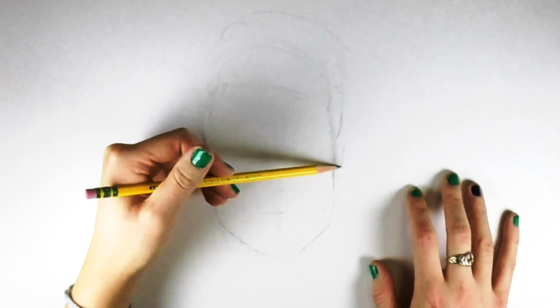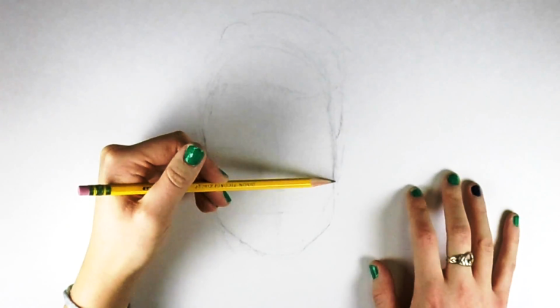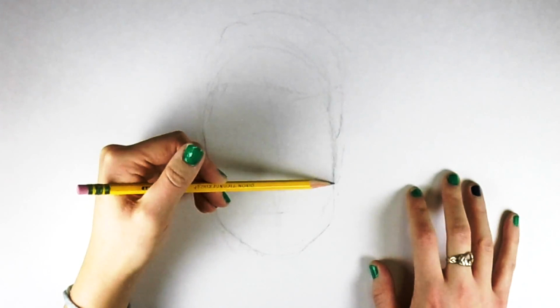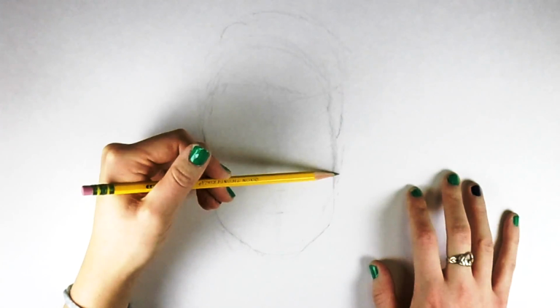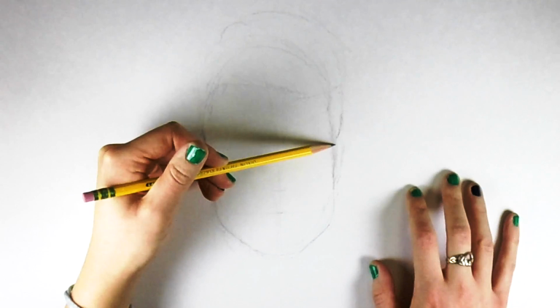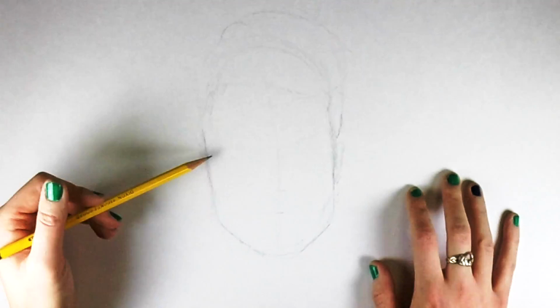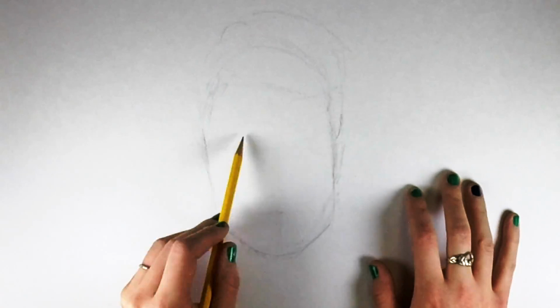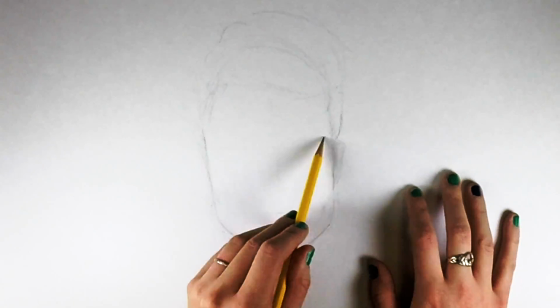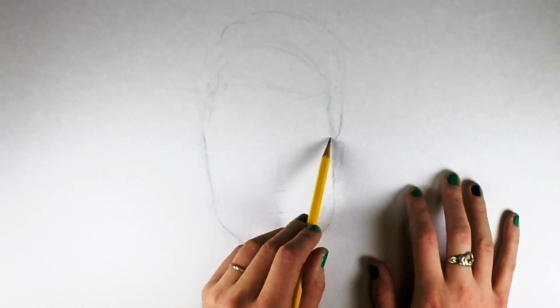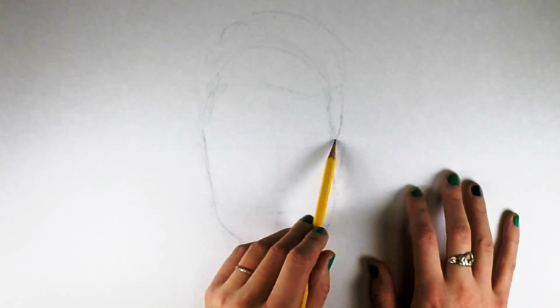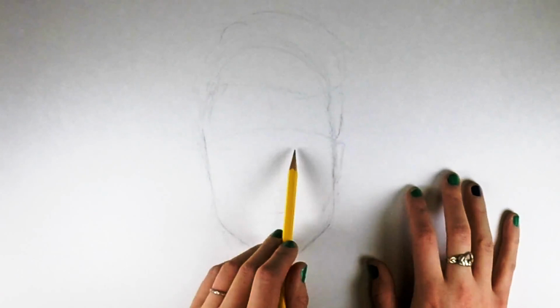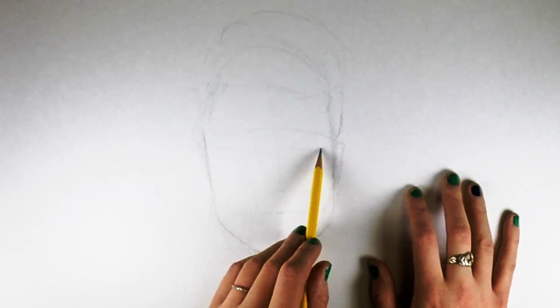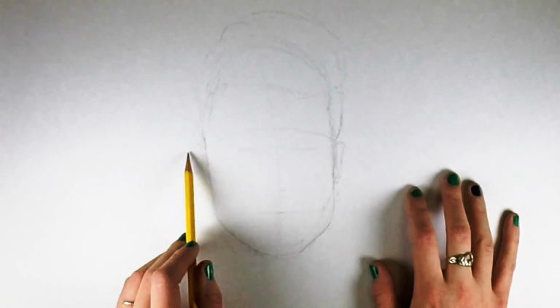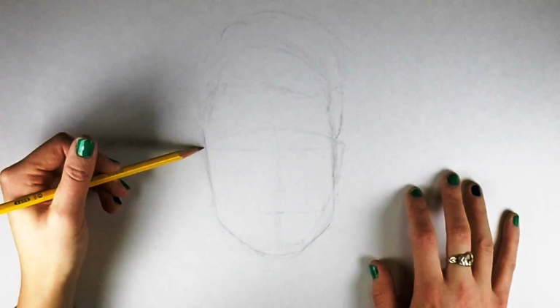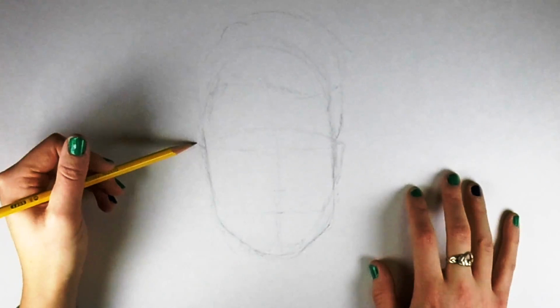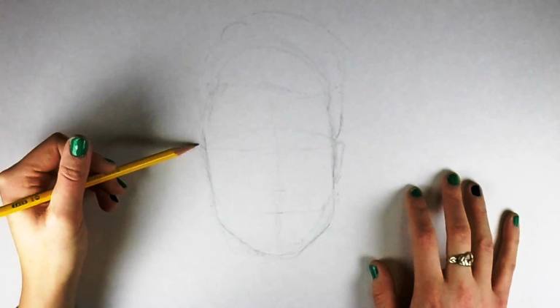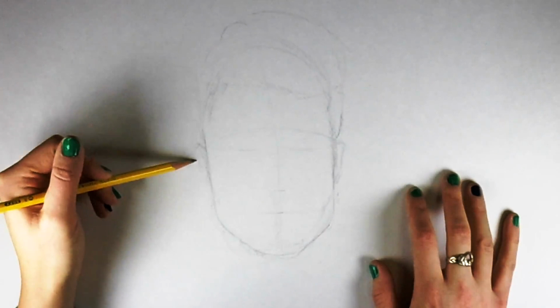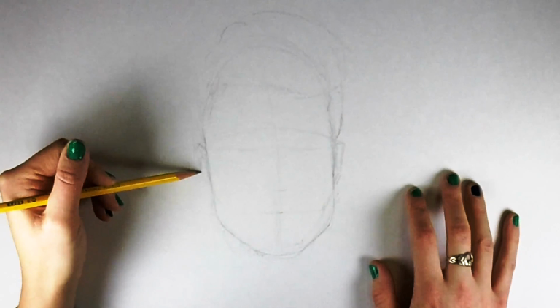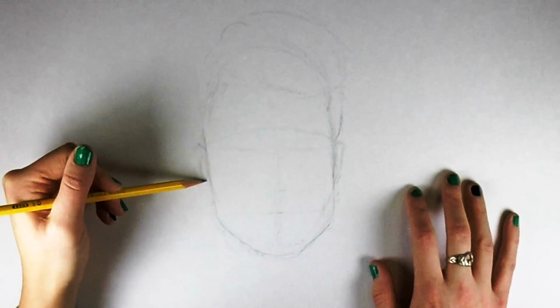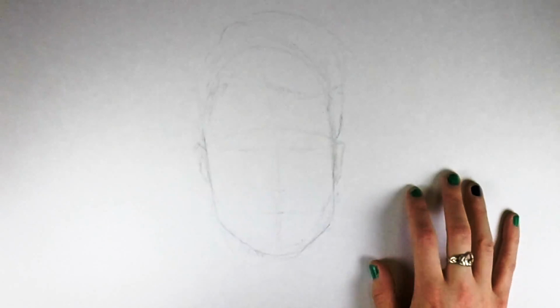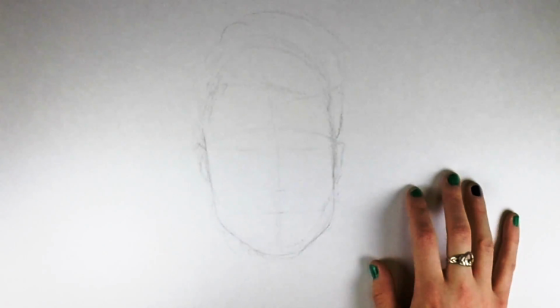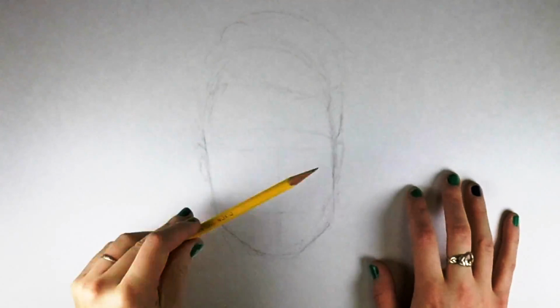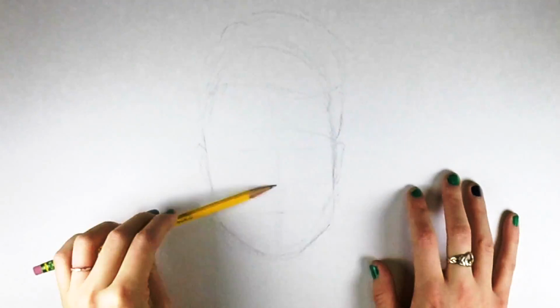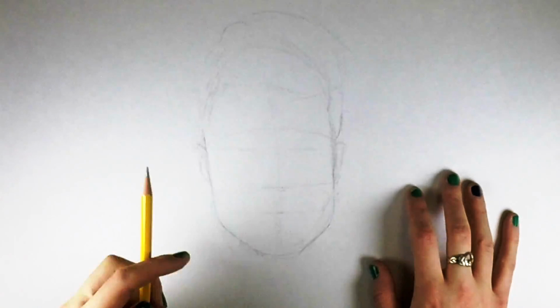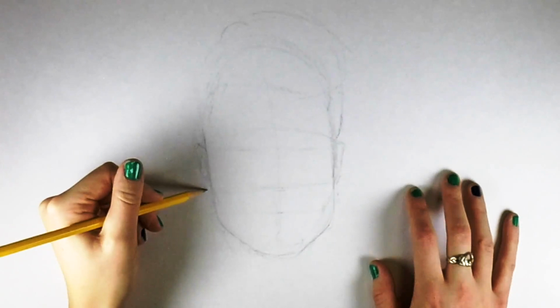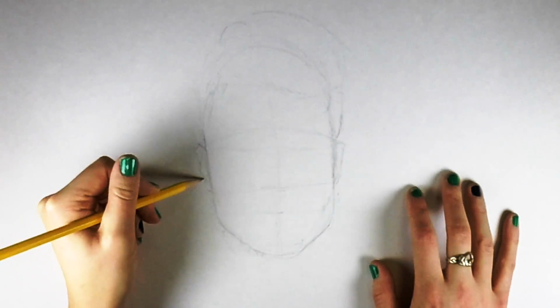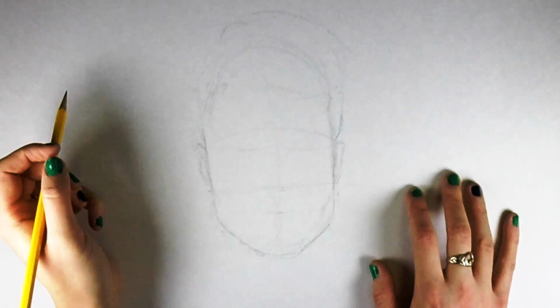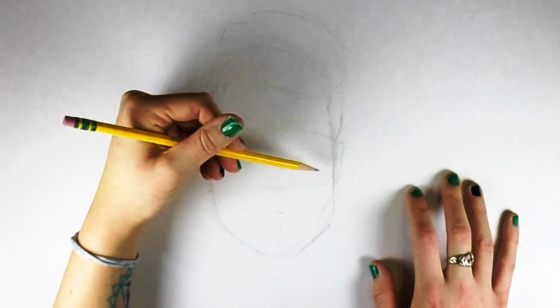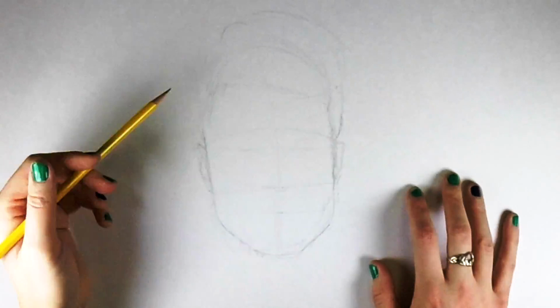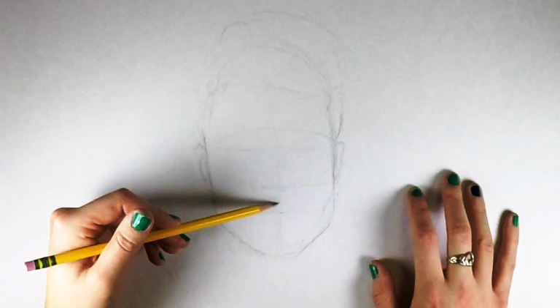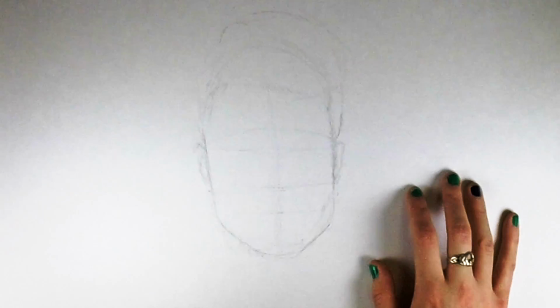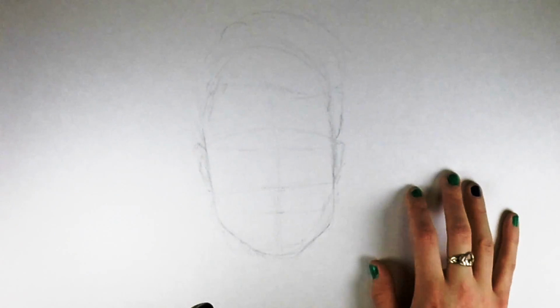Something to keep in mind when drawing hair is that the hair sits above the scalp. So that halfway point of the eyes is going to look like it's not halfway, but it is.